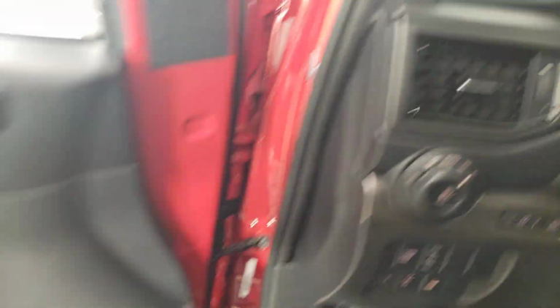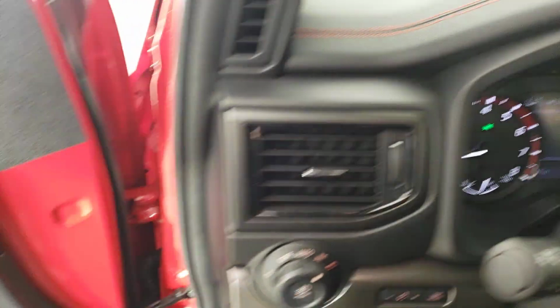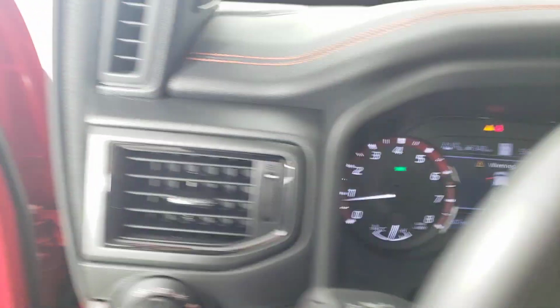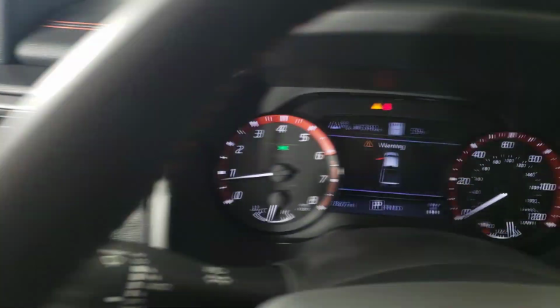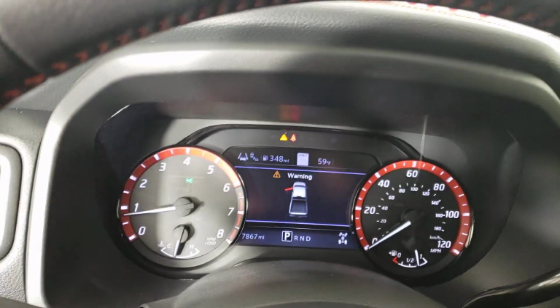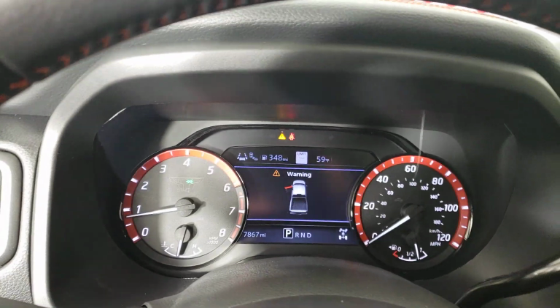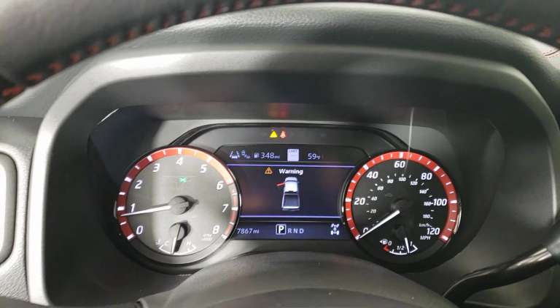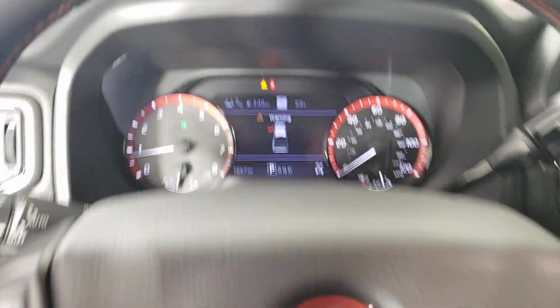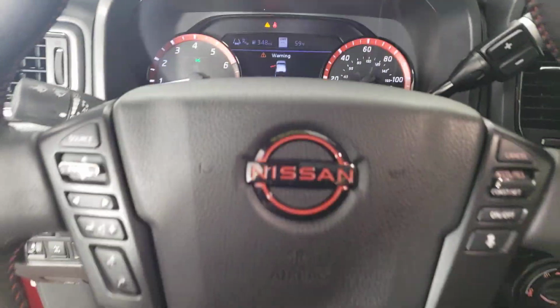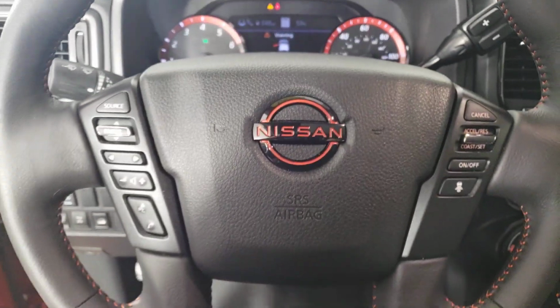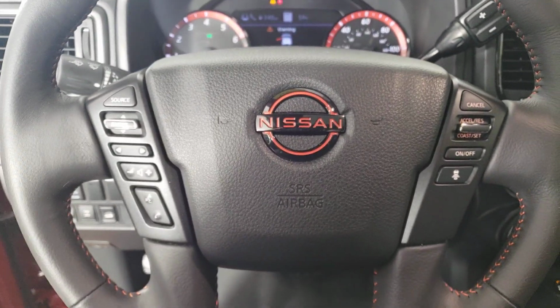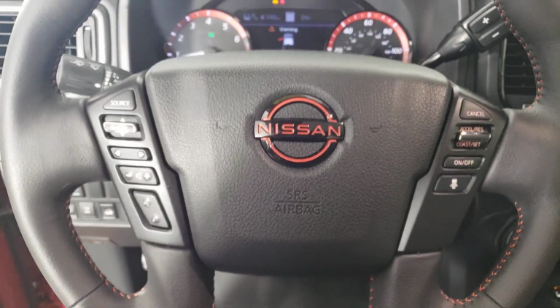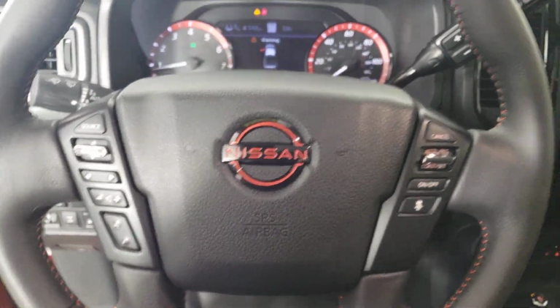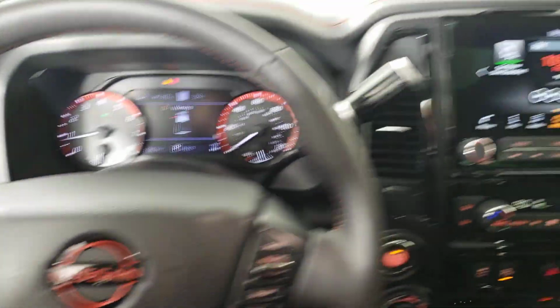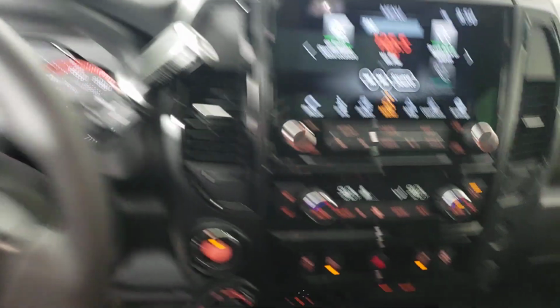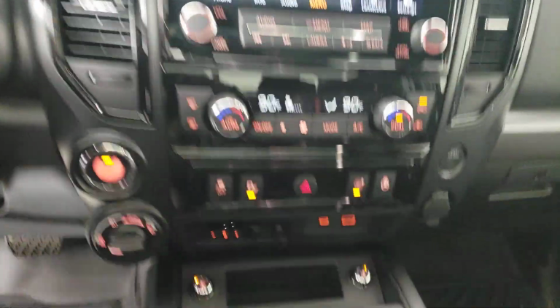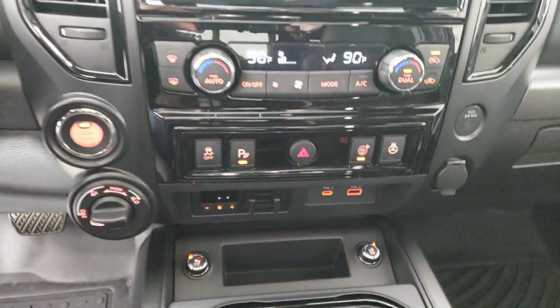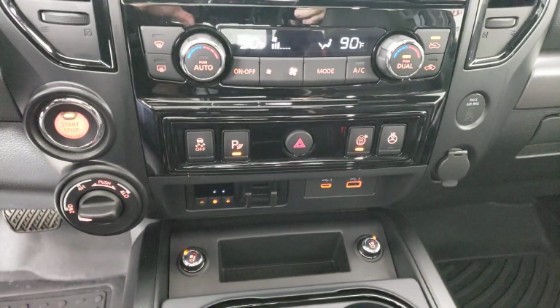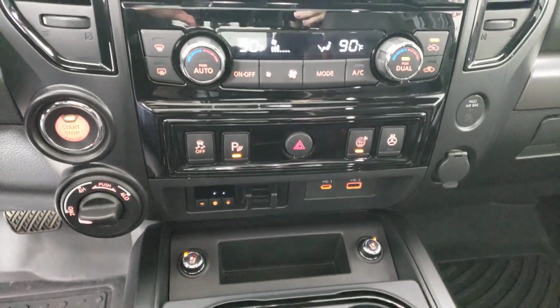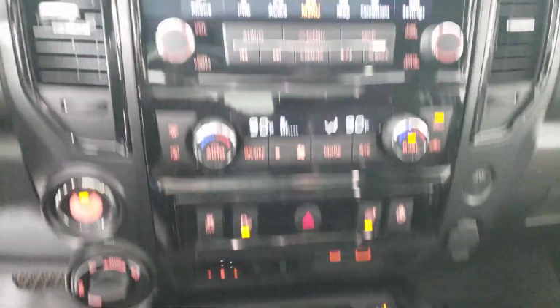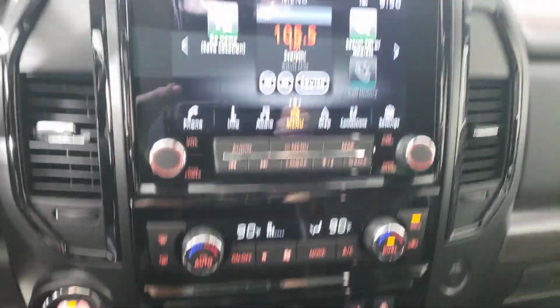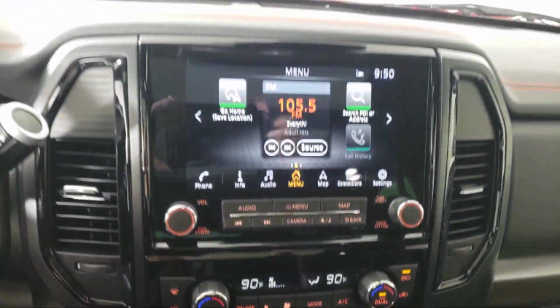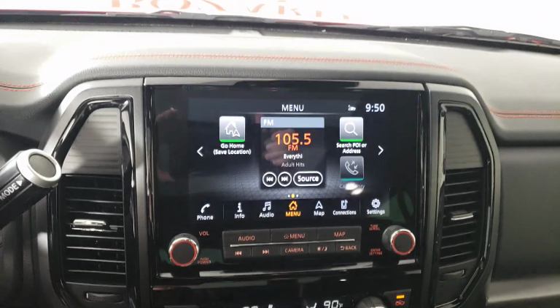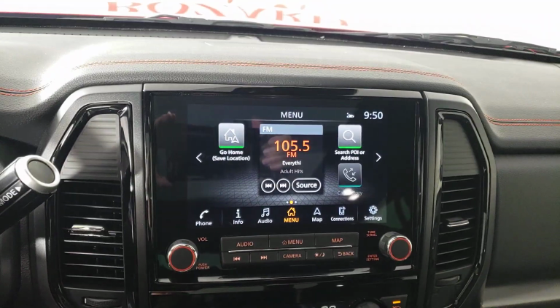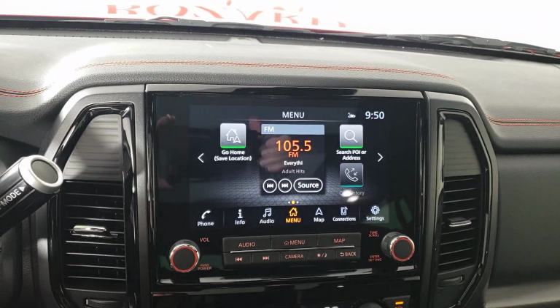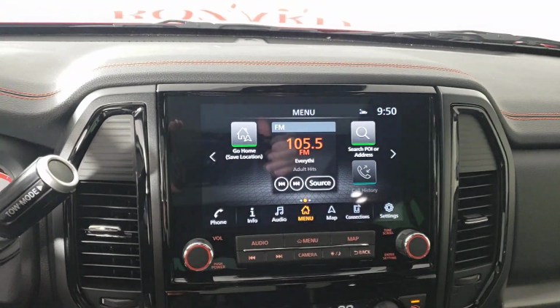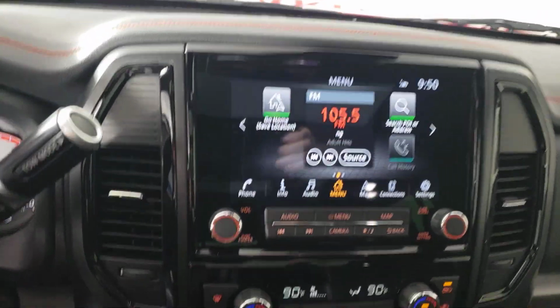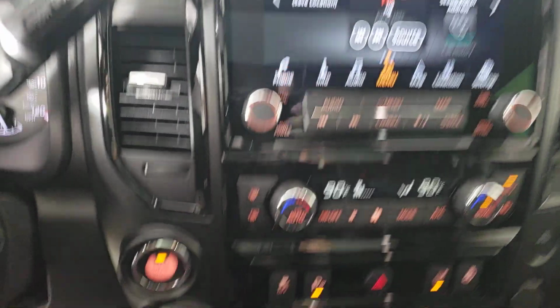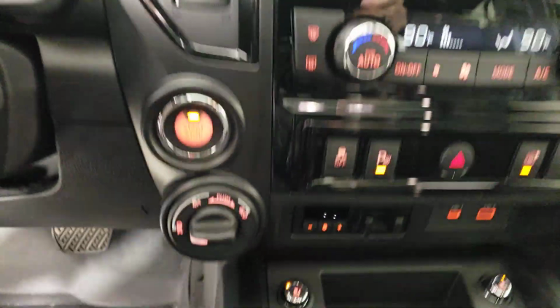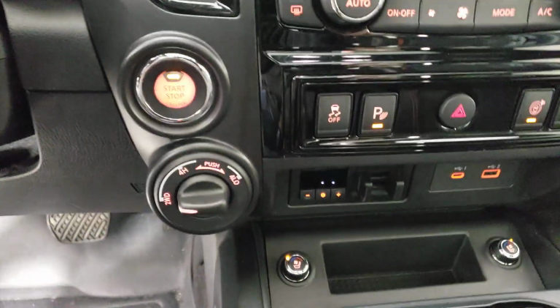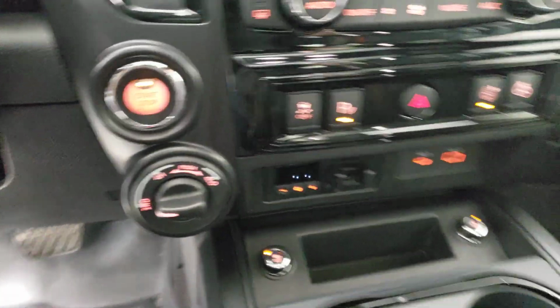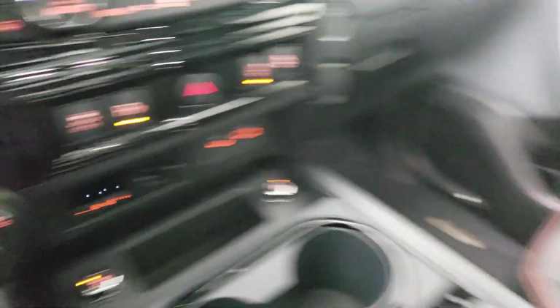These are just some of the great options this vehicle comes with: navigation system, keyless entry, heated mirrors, fog lamps, satellite radio, dual zone AC.